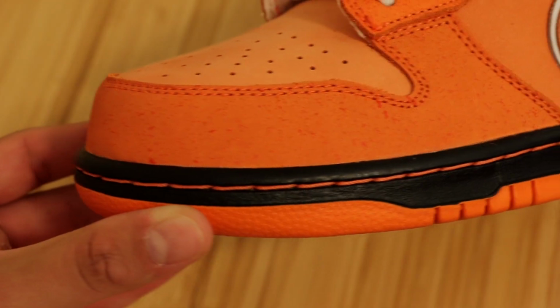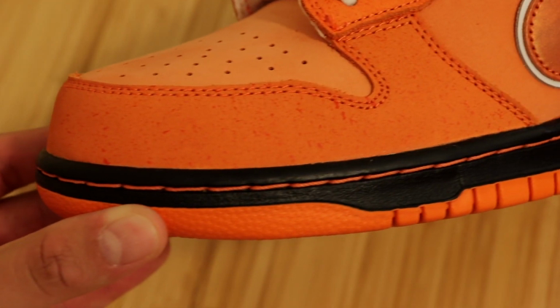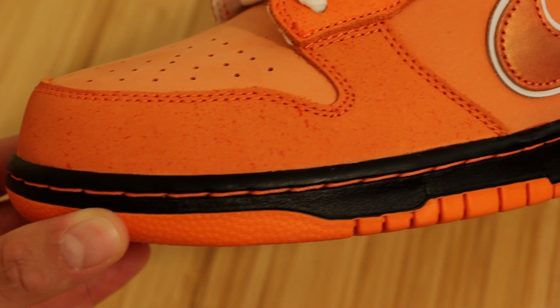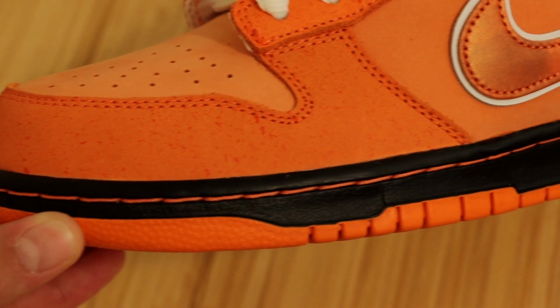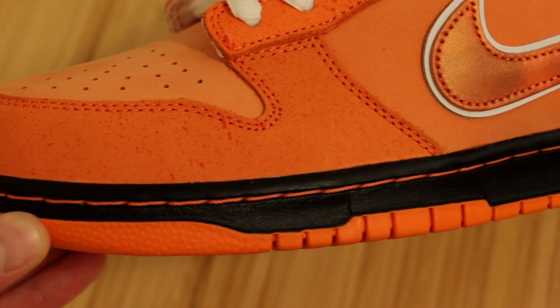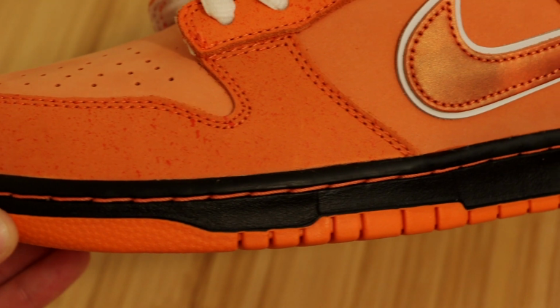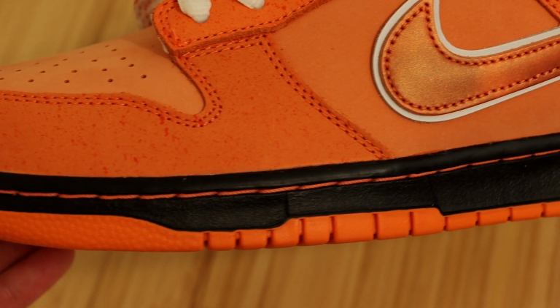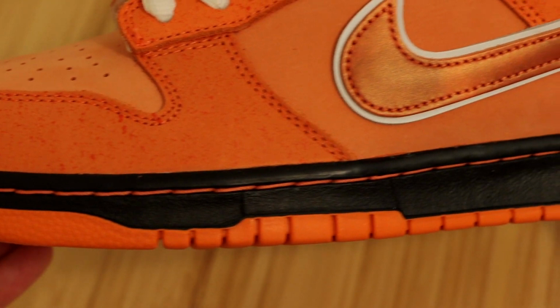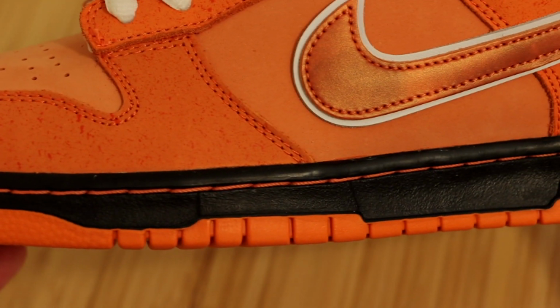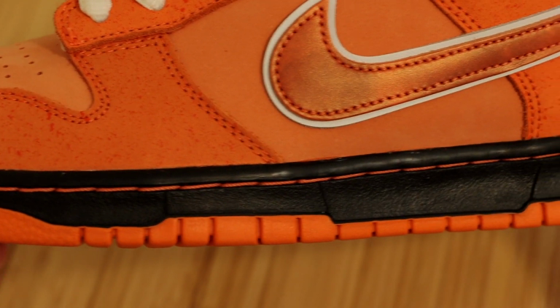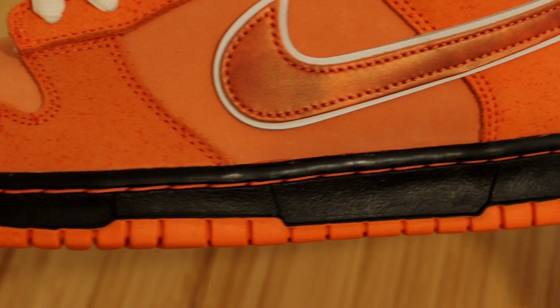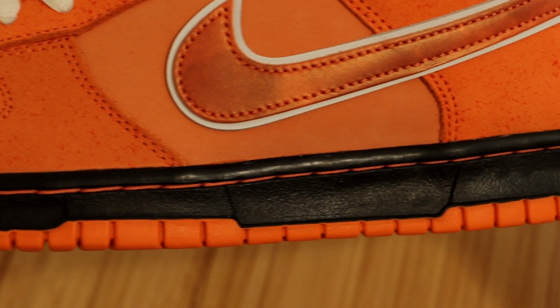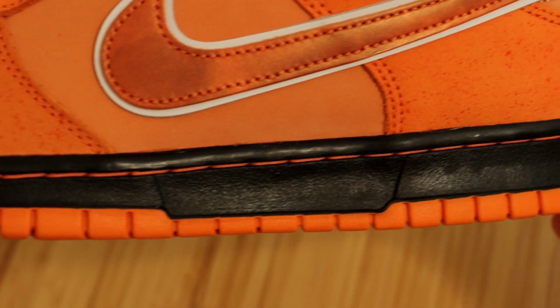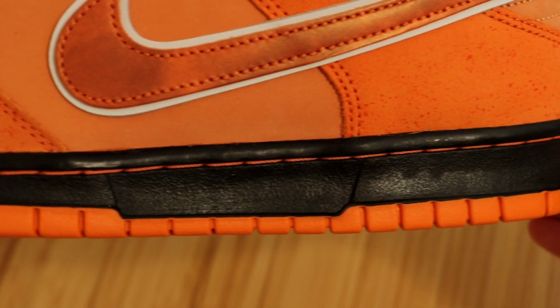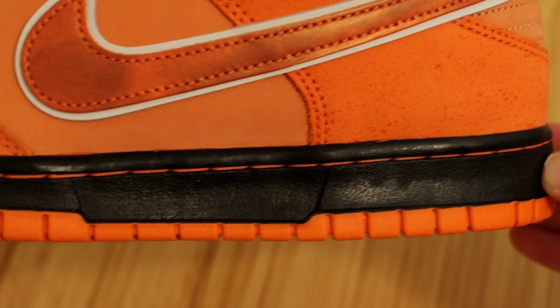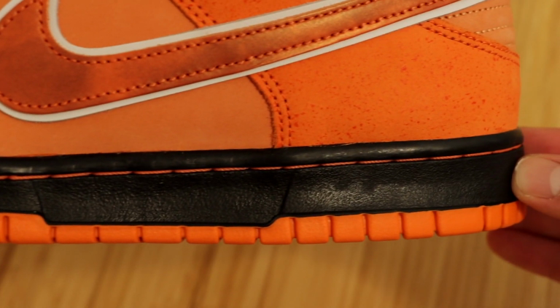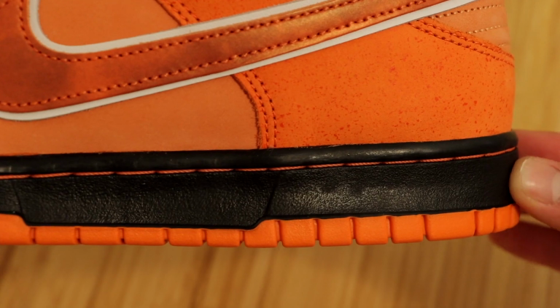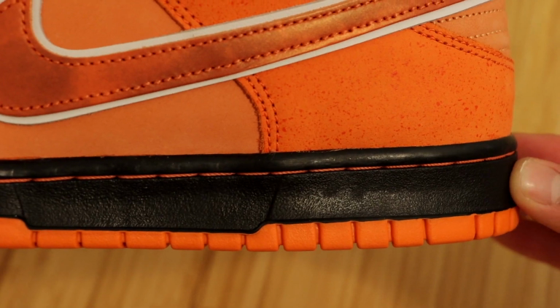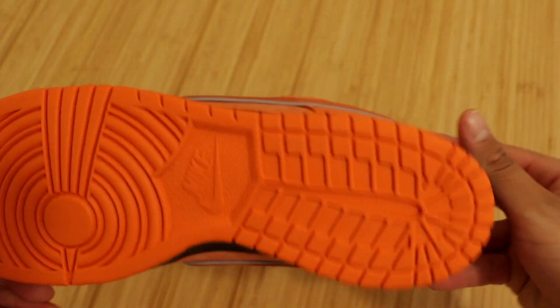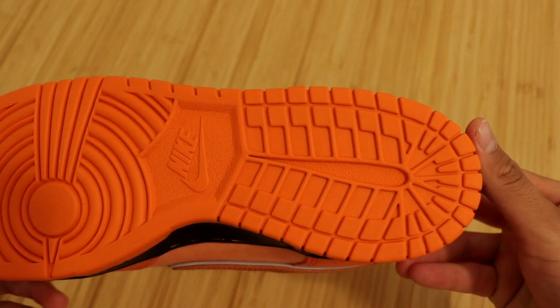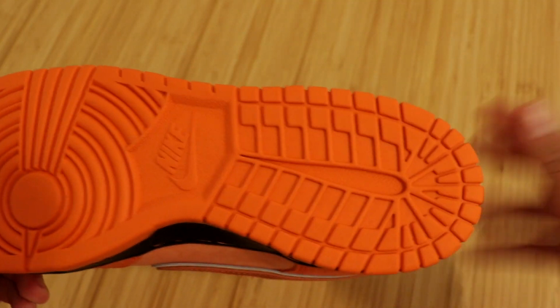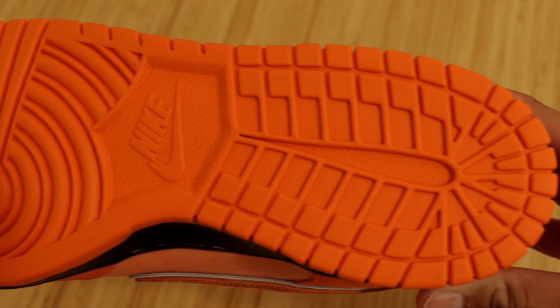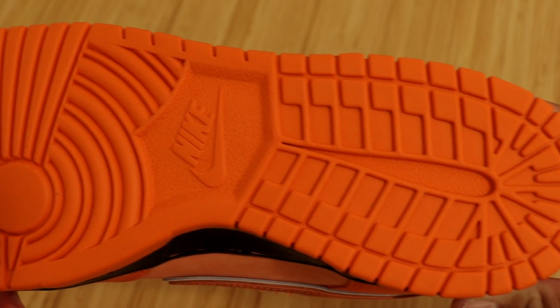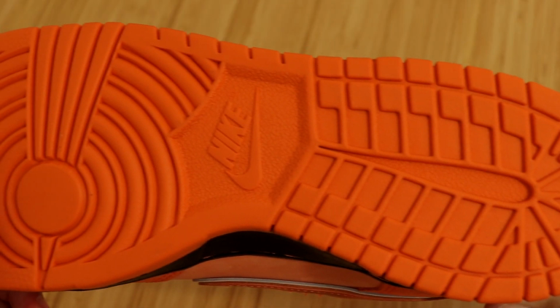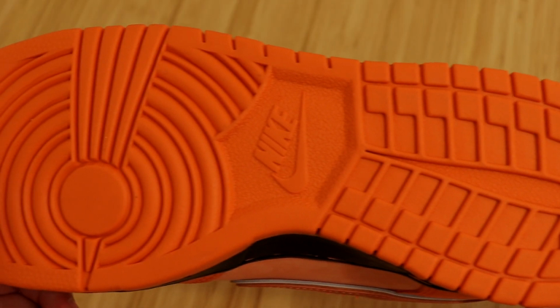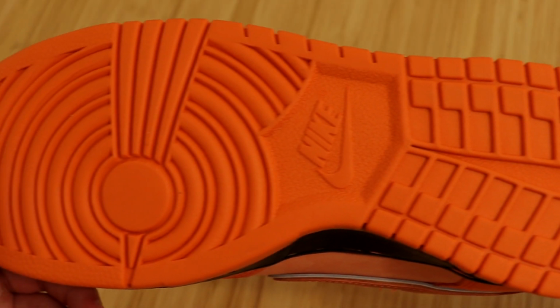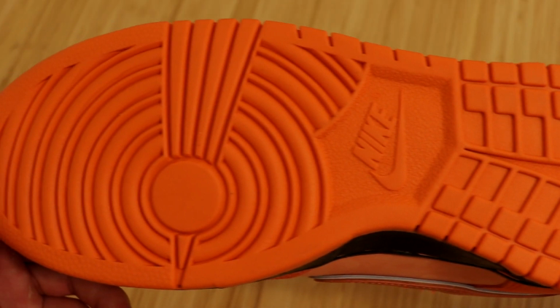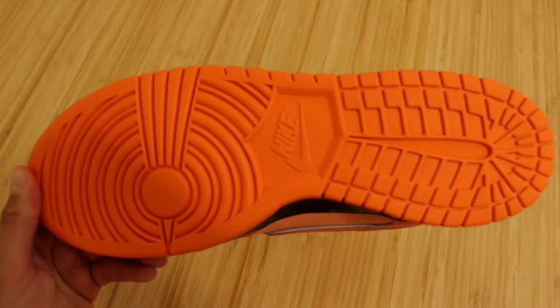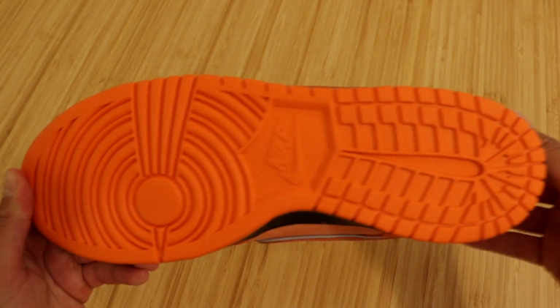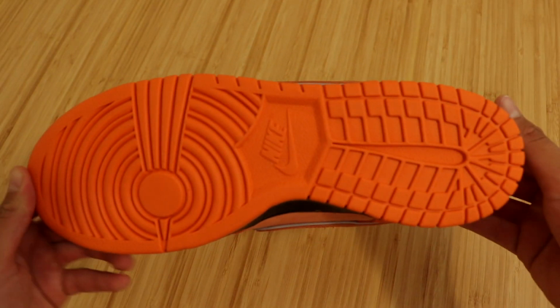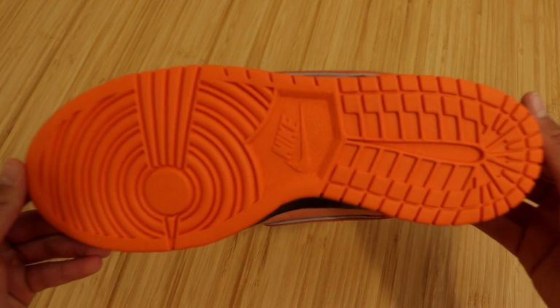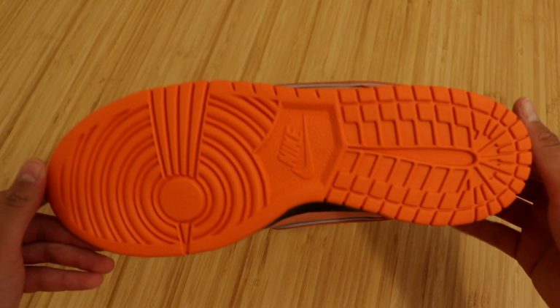We have your typical Nike Dunk midsole in all black with some orange stitching. You'll also see that bright orange outsole creeping in as well. Here's a closer look at that beautiful all orange outsole — very good looking as usual.